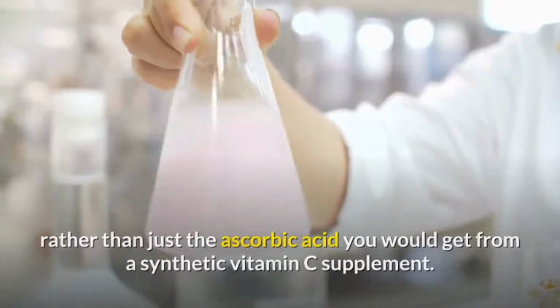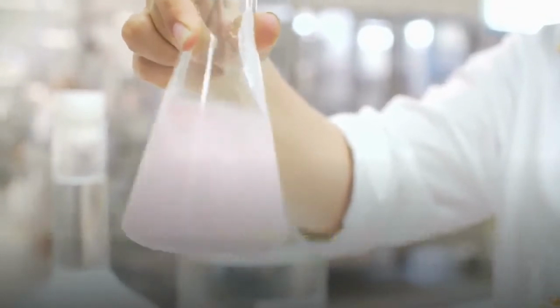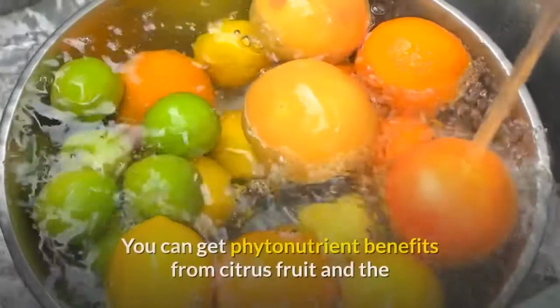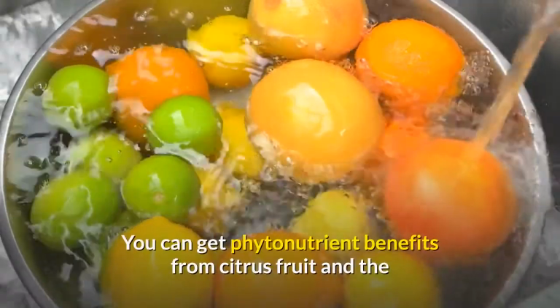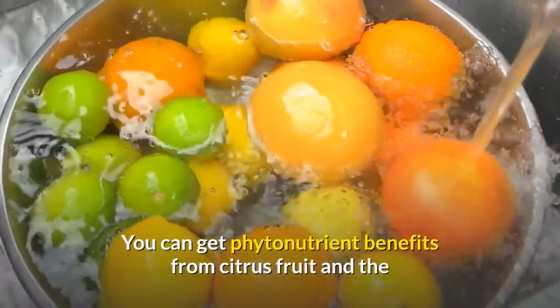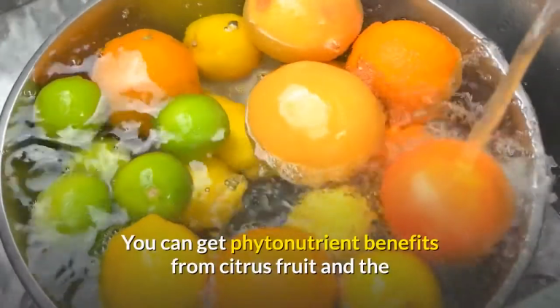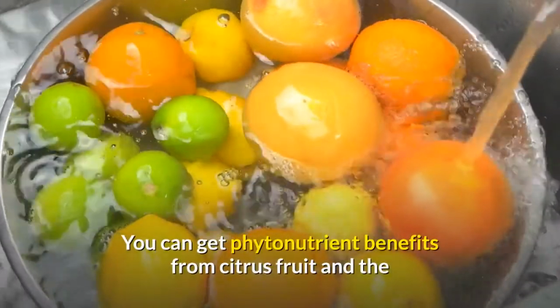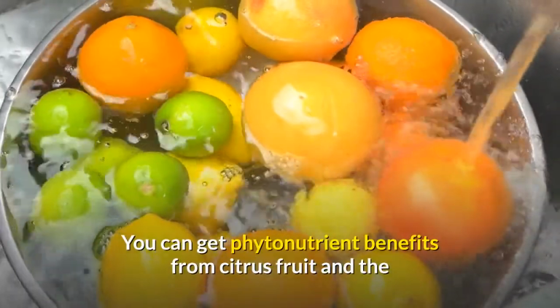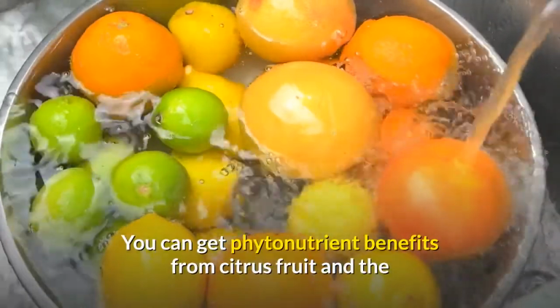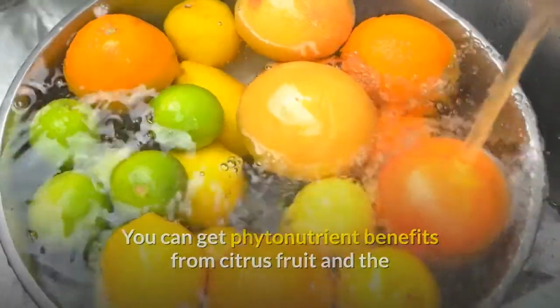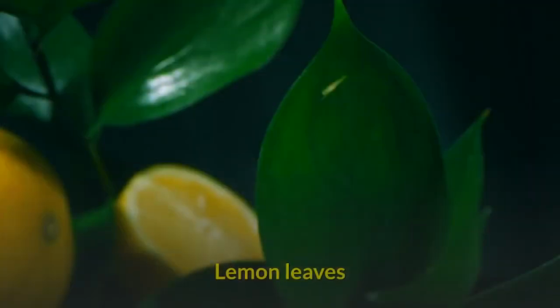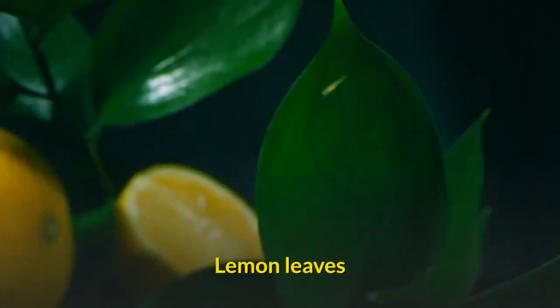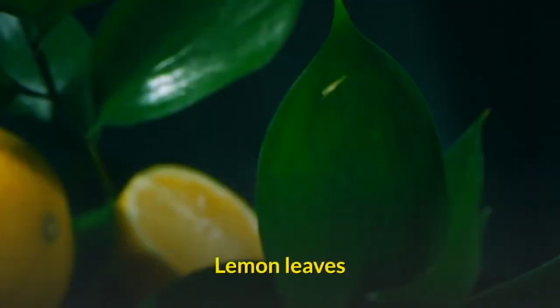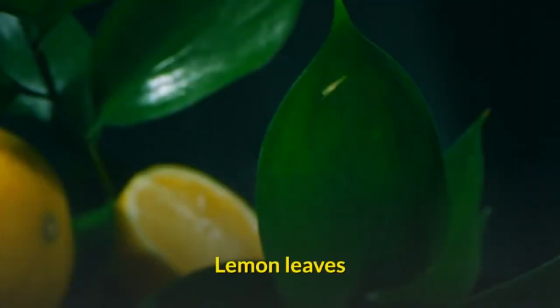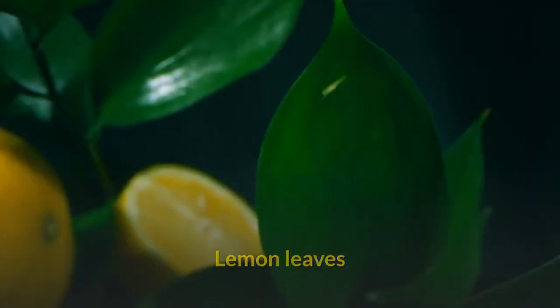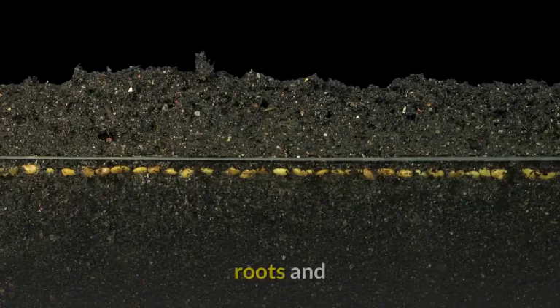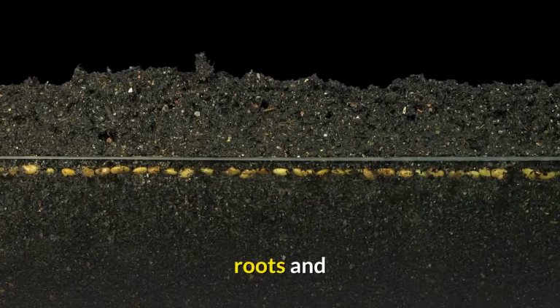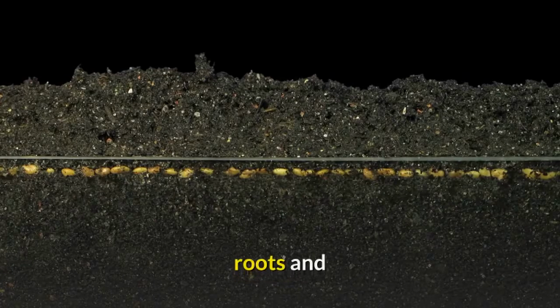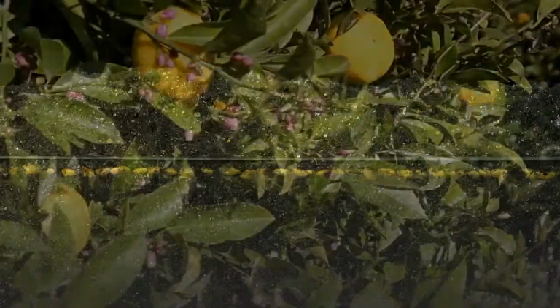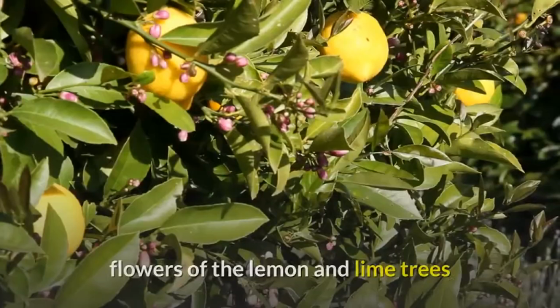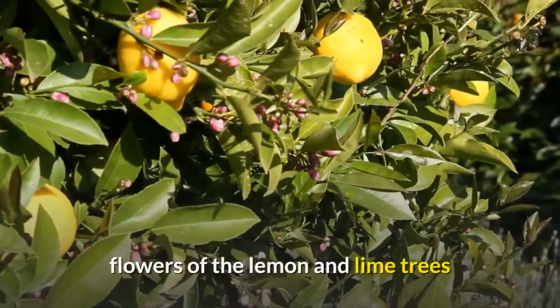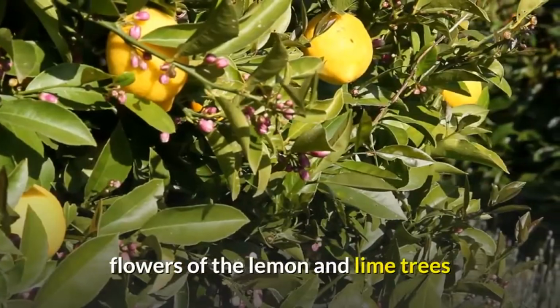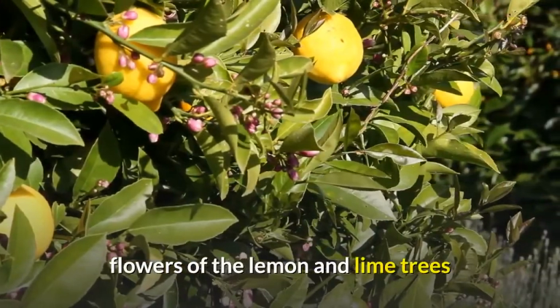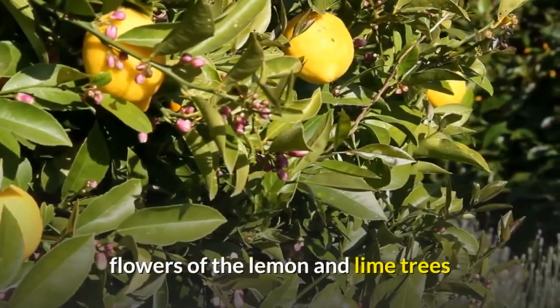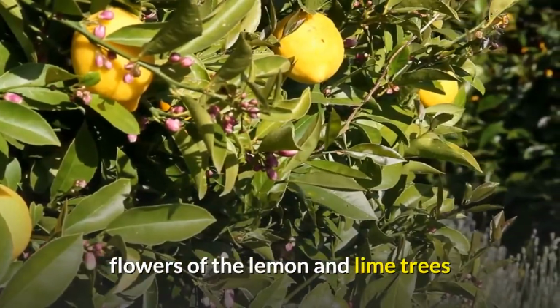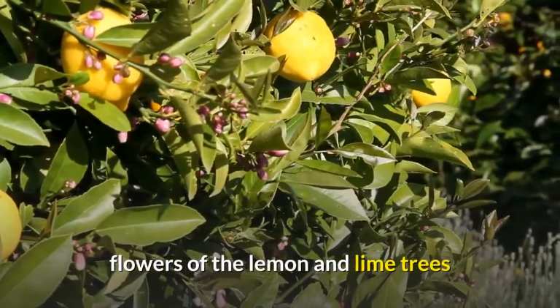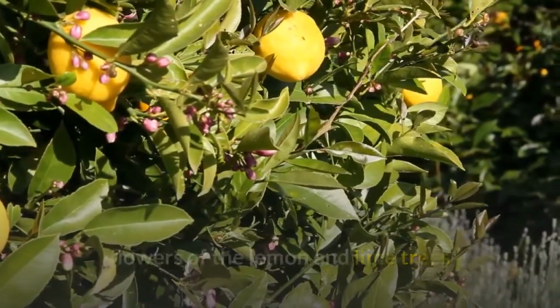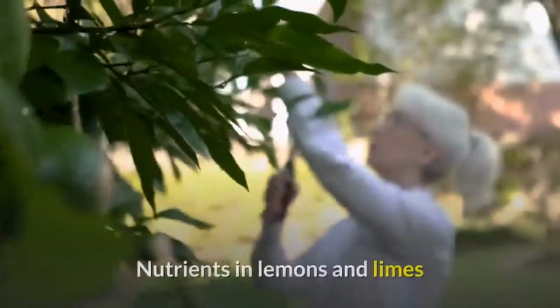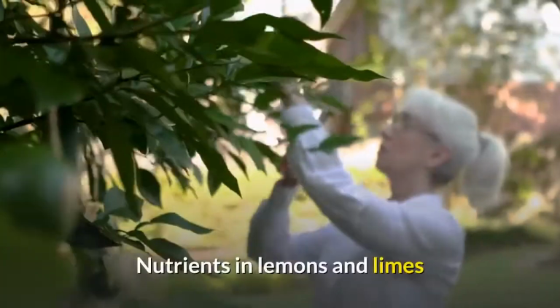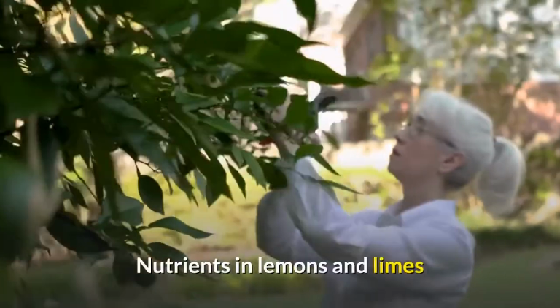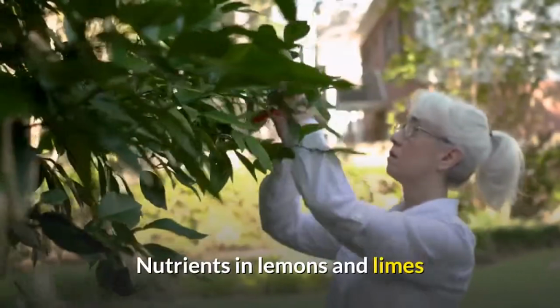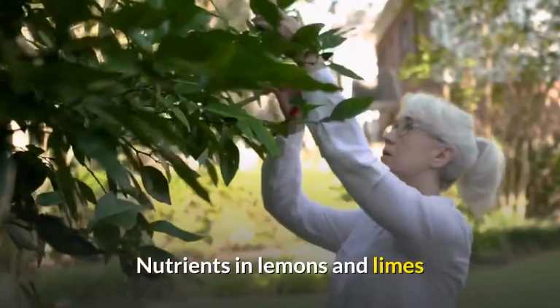You can get phytonutrient benefits from citrus fruit and the lemon leaves, roots, and flowers of the lemon and lime trees.